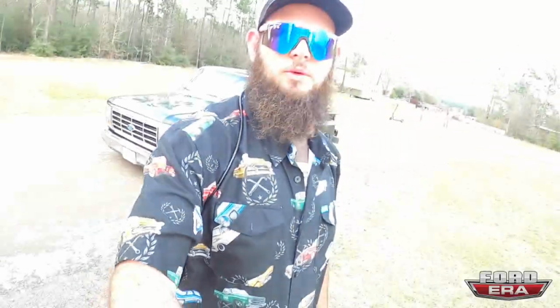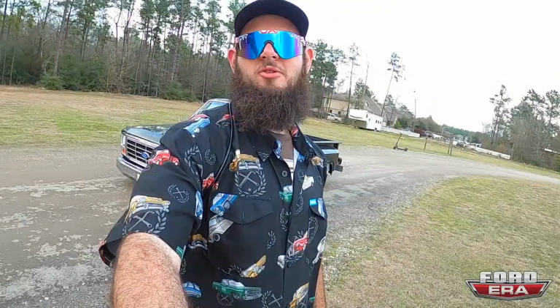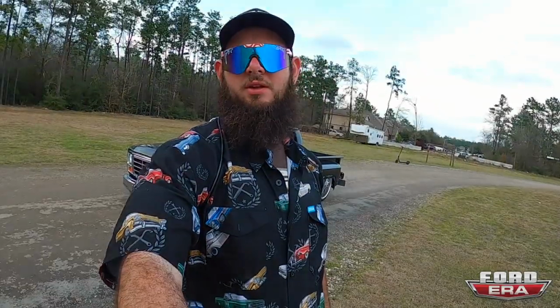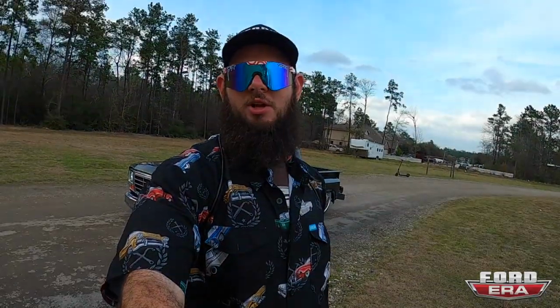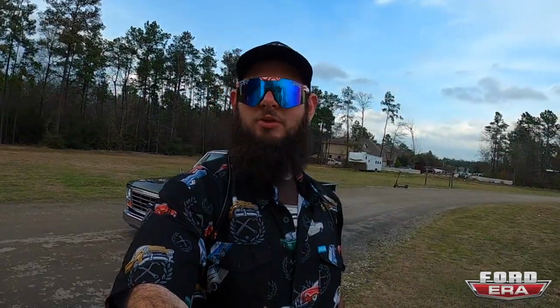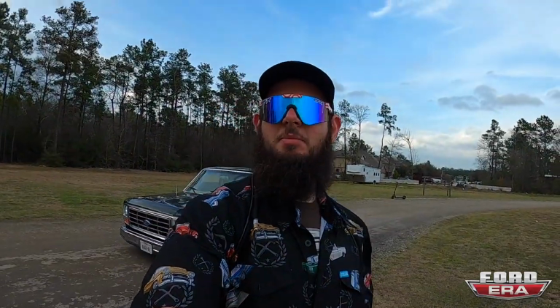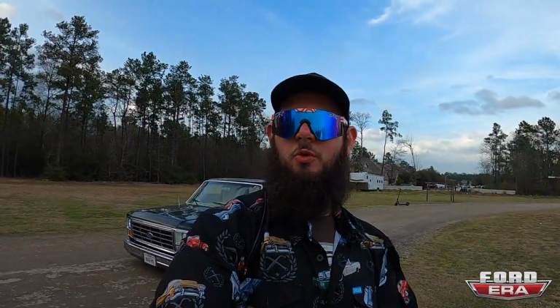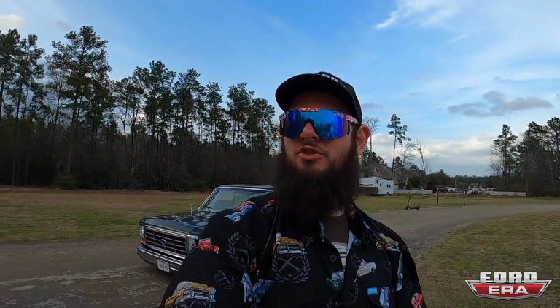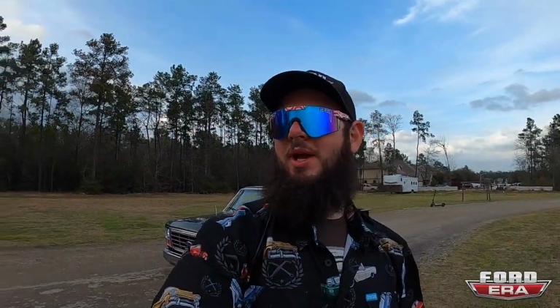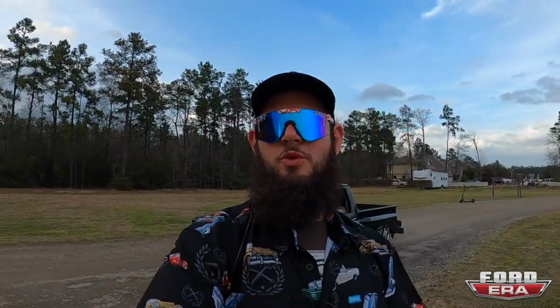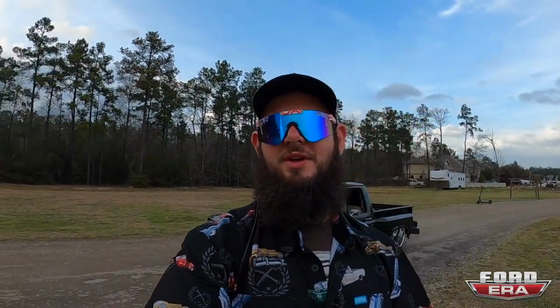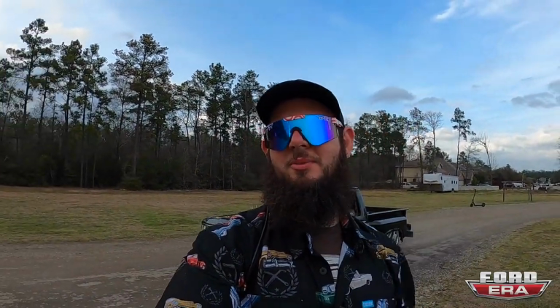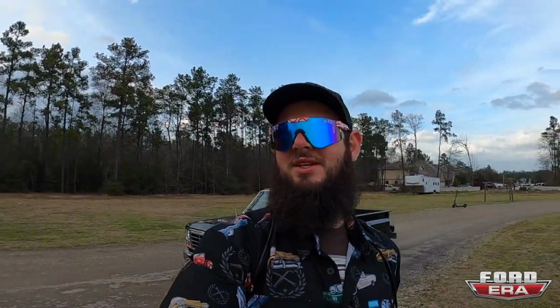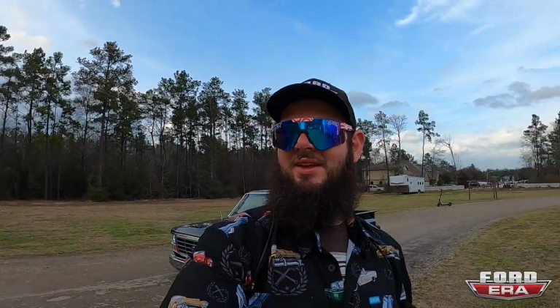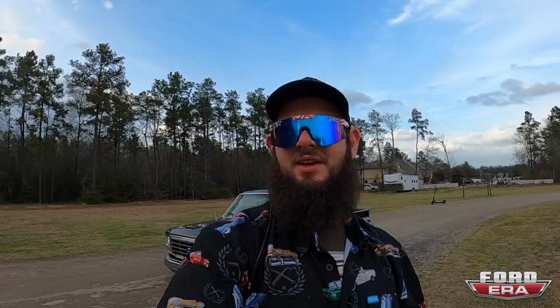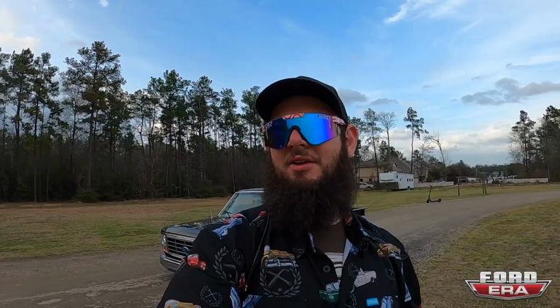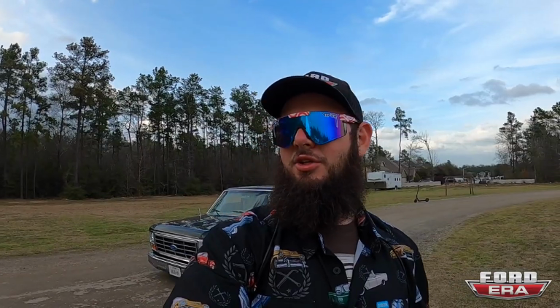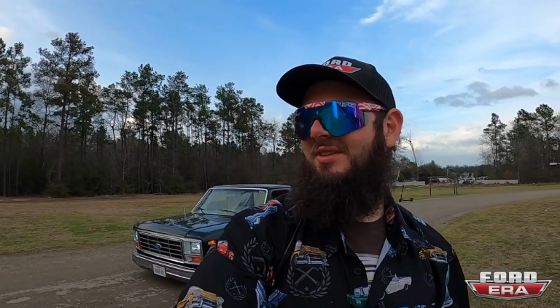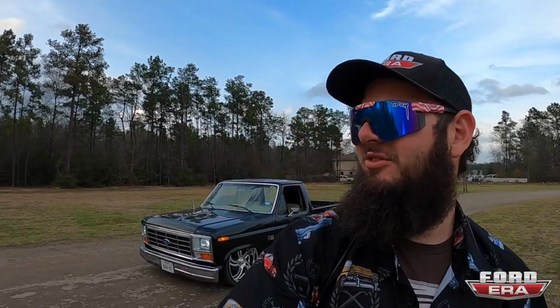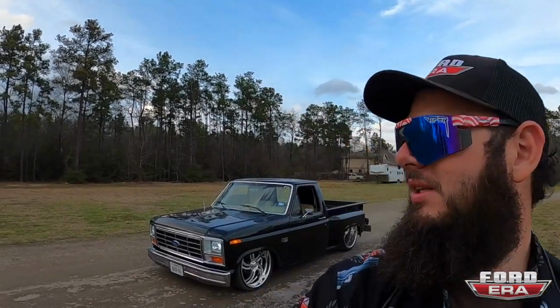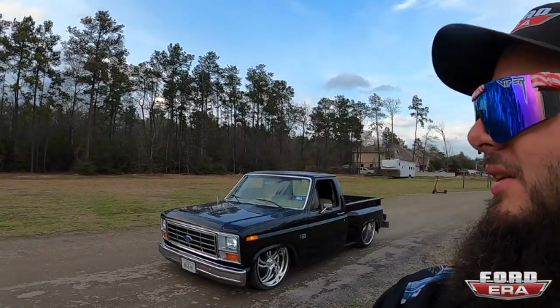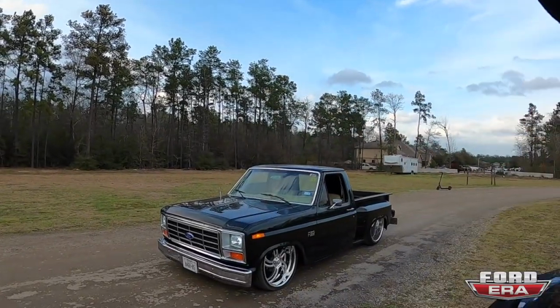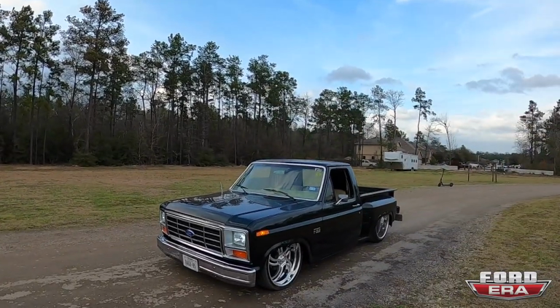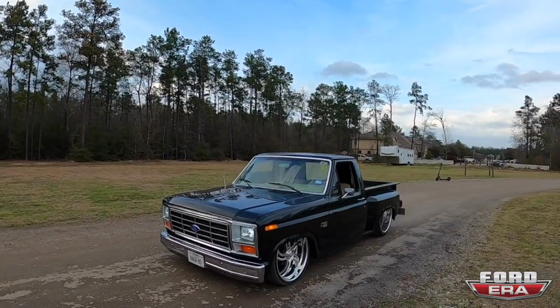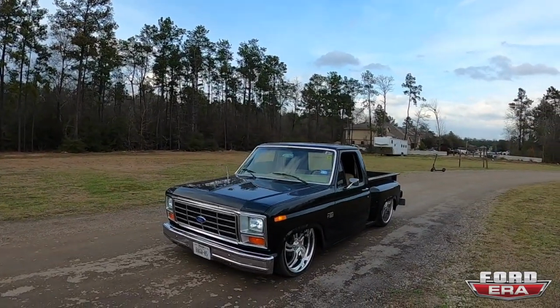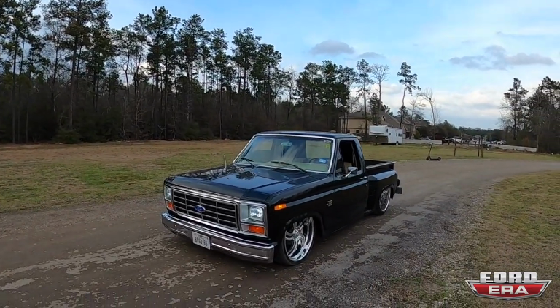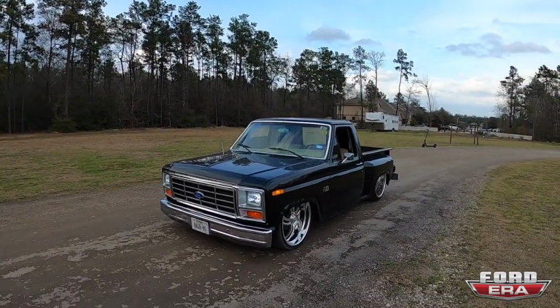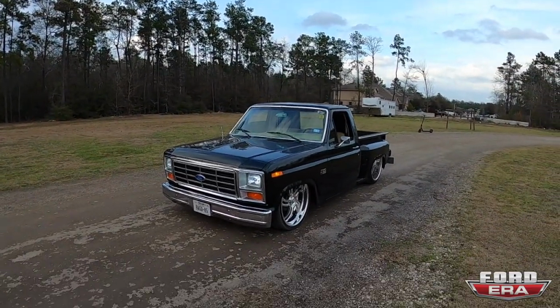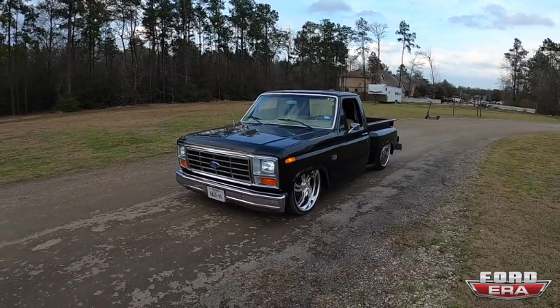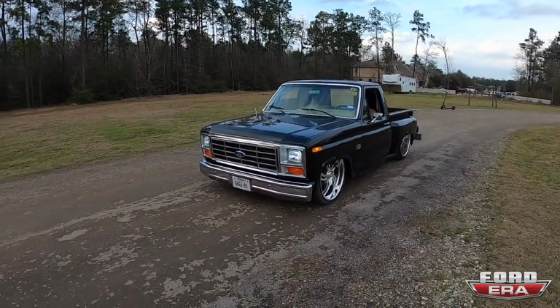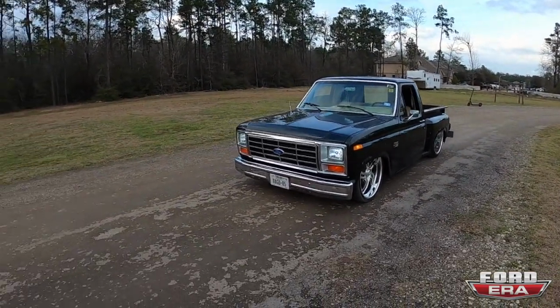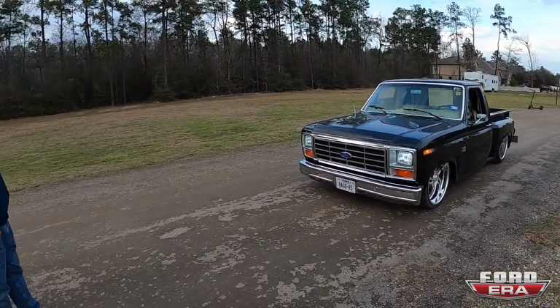What's up everybody, welcome back to another episode of What the Truck. We got Chewy over here from HID Kits out here in Houston and his bitchin' 1985 bagged F-150.